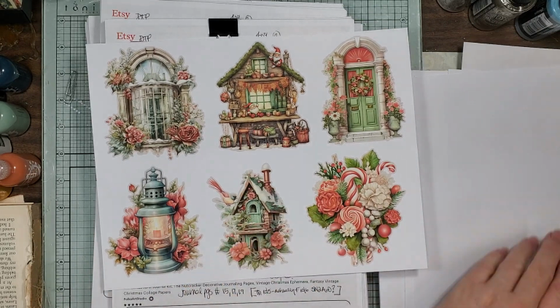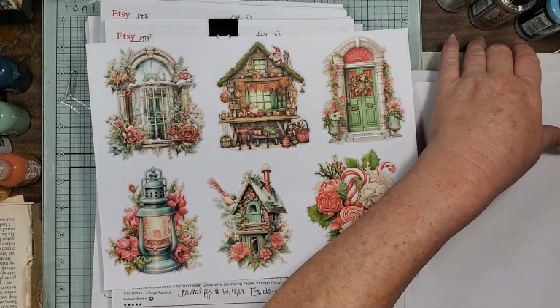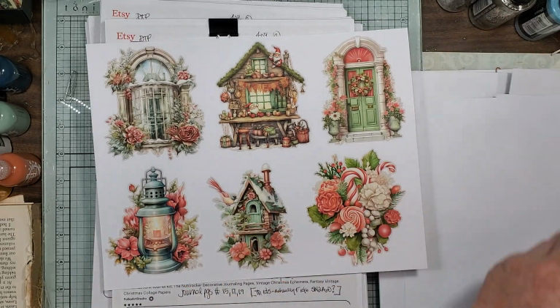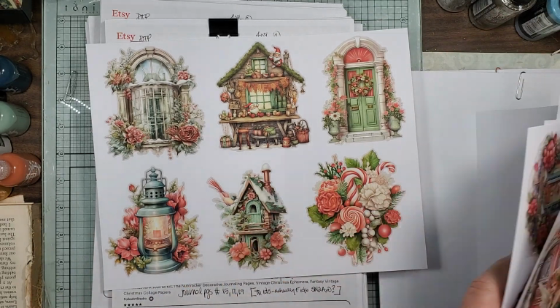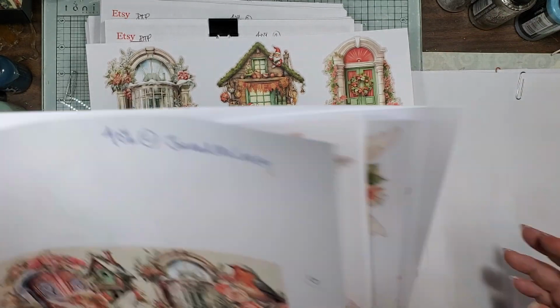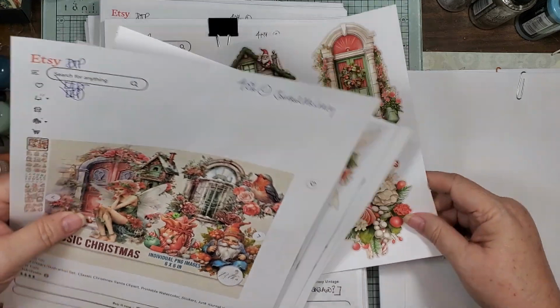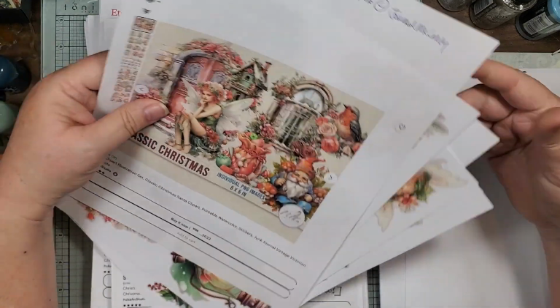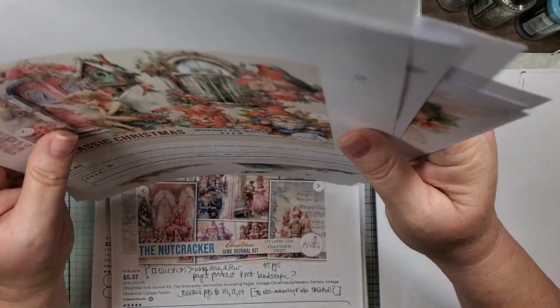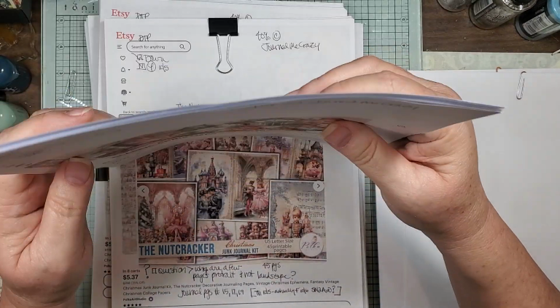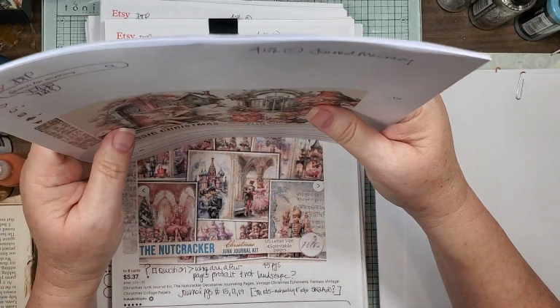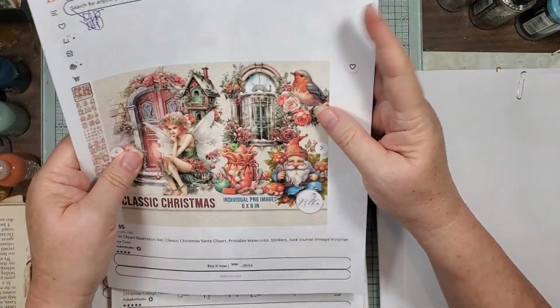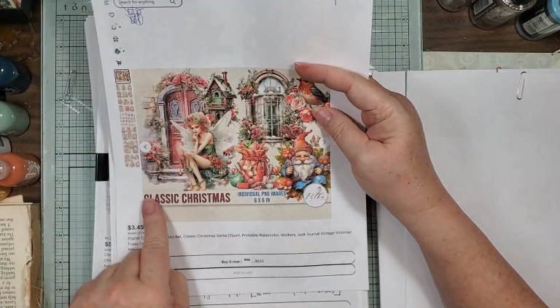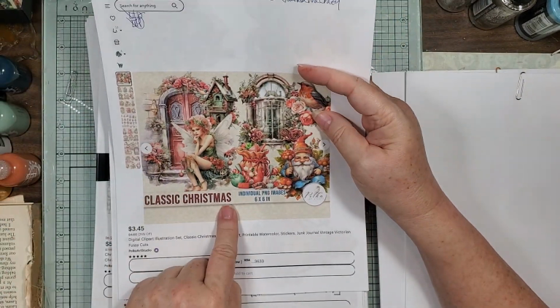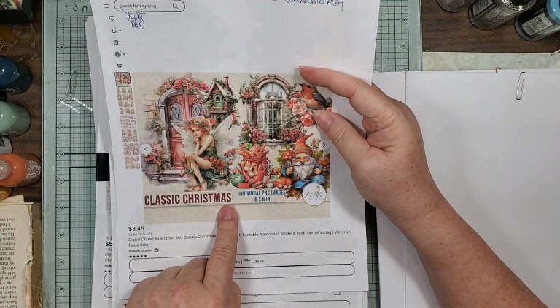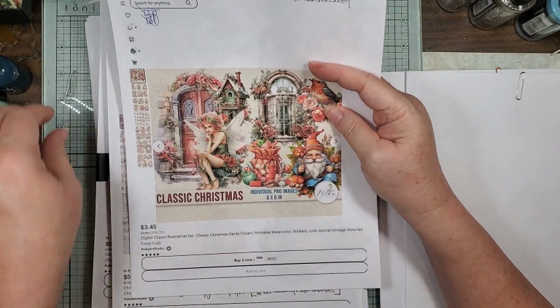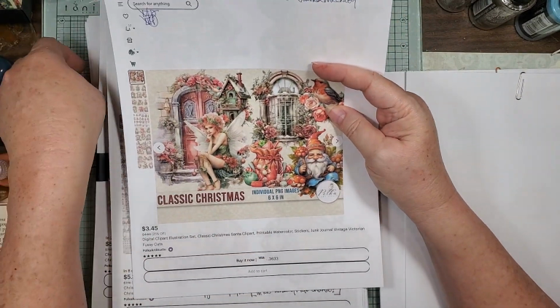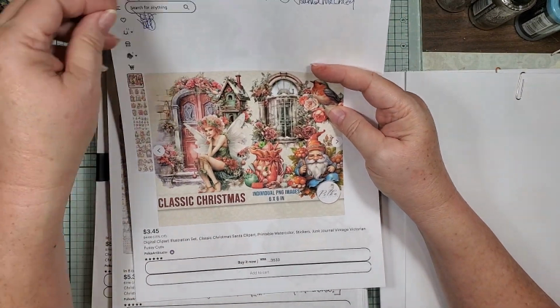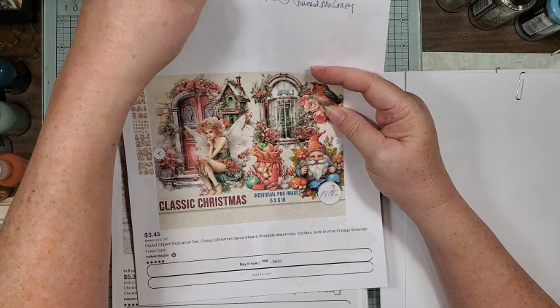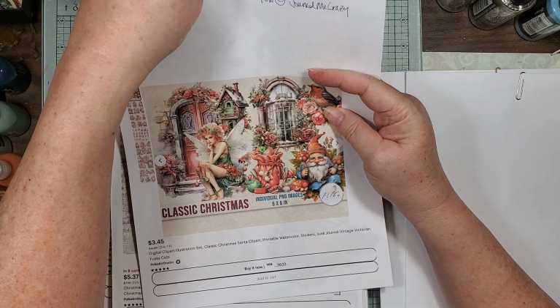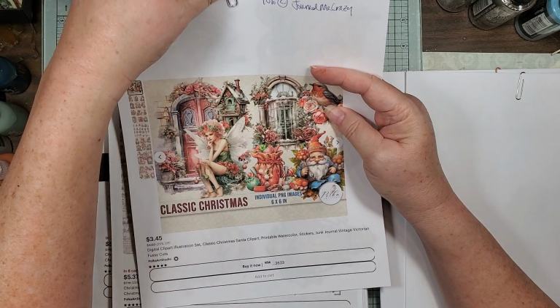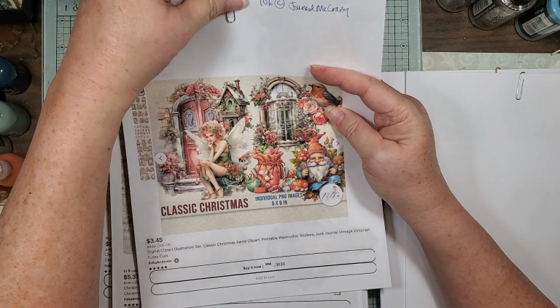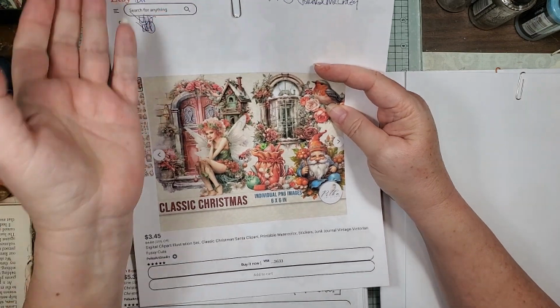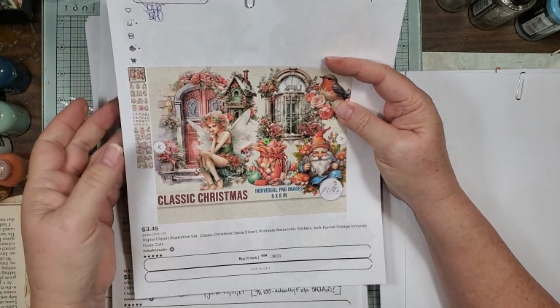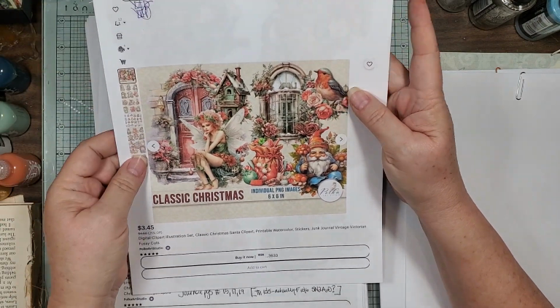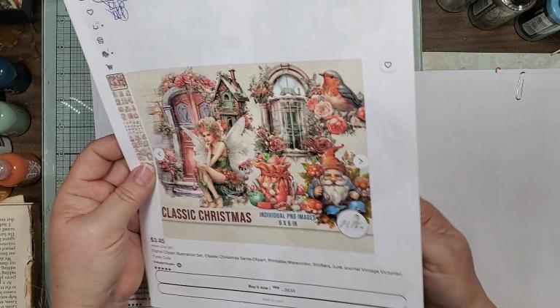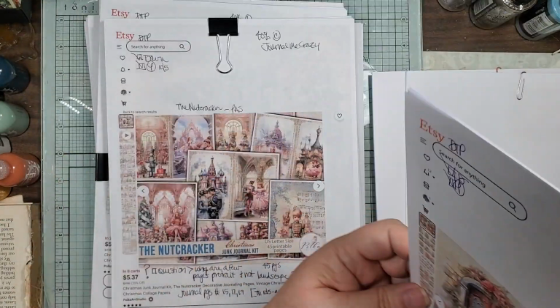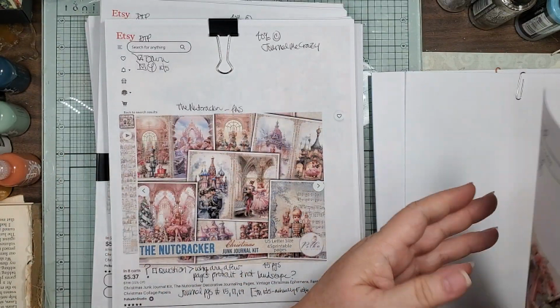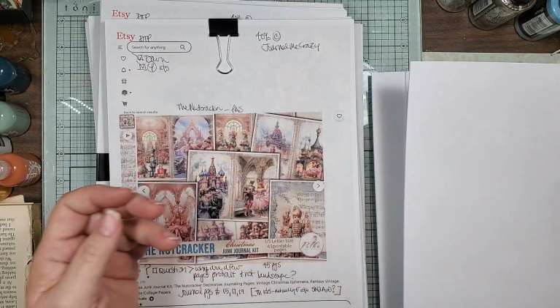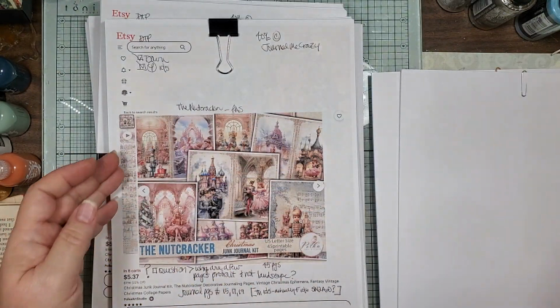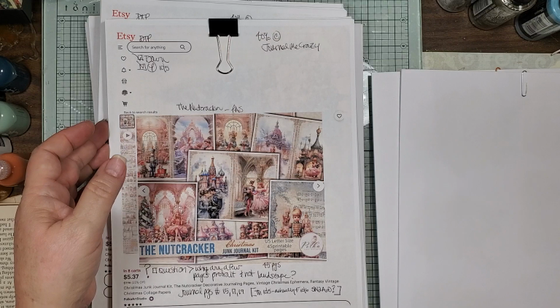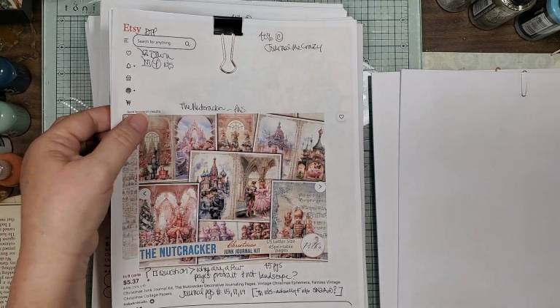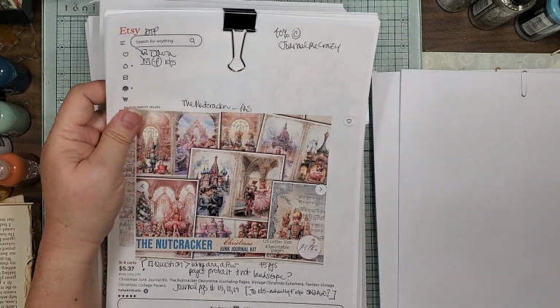I thought those are really pretty — and that's the Classic Christmas clip art, which are fussy cuts. And then this one — oh my gosh, she has a Nutcracker folio!